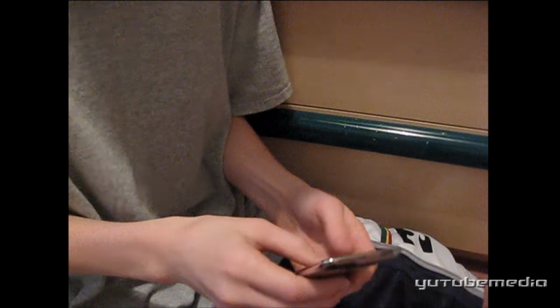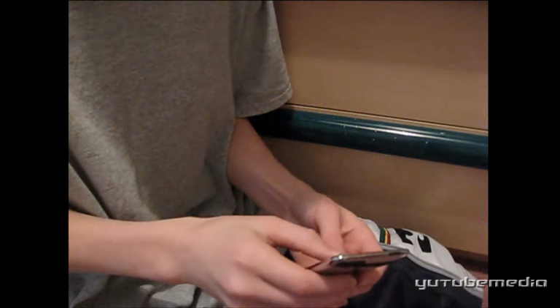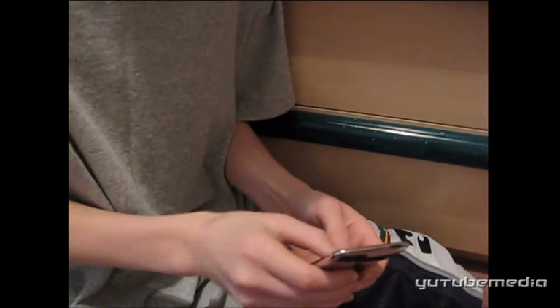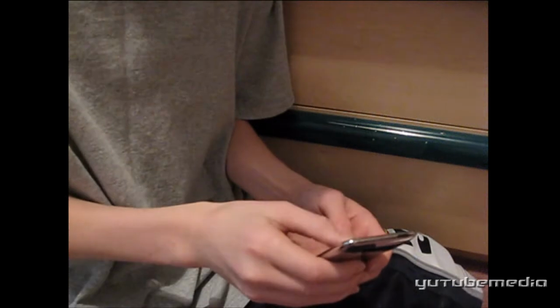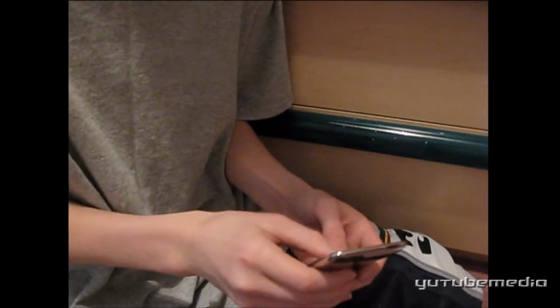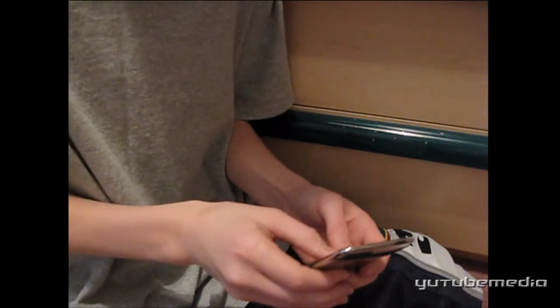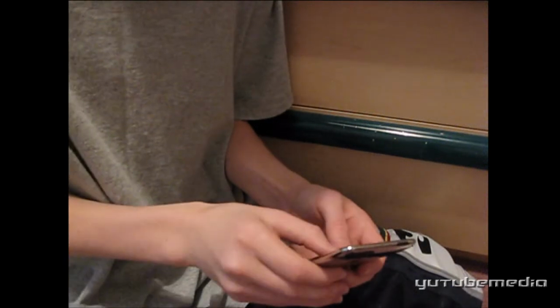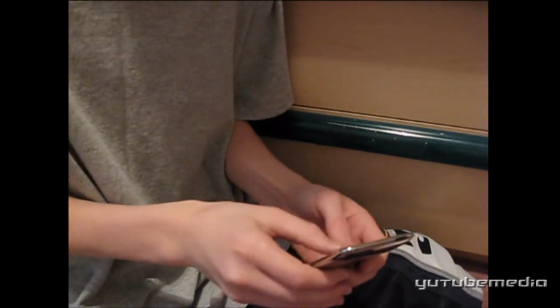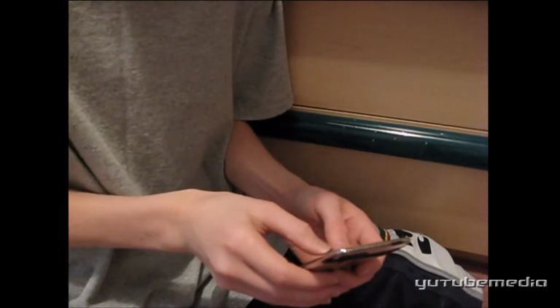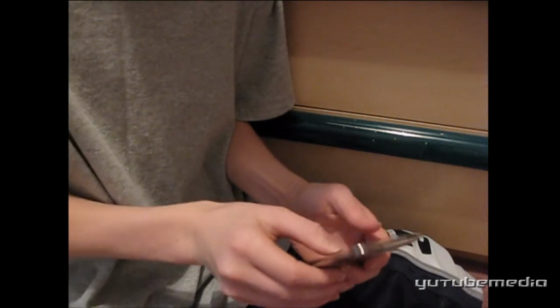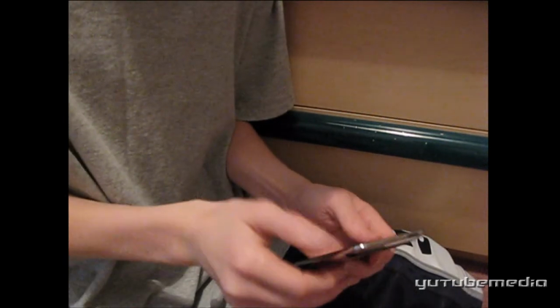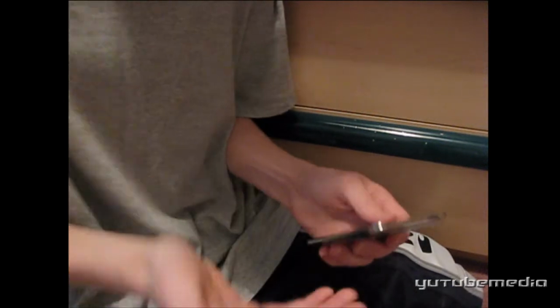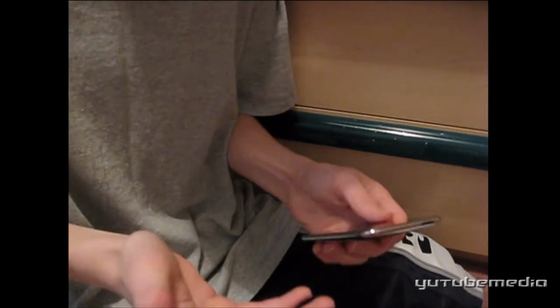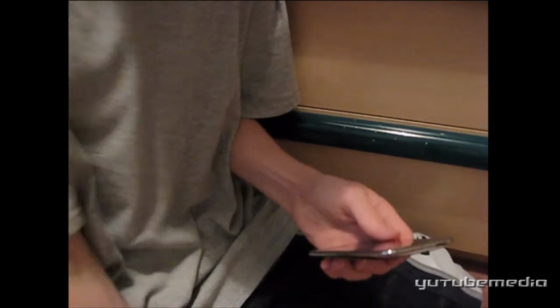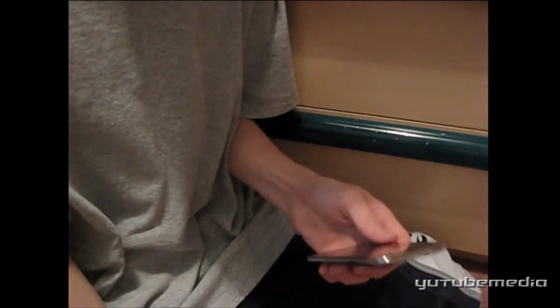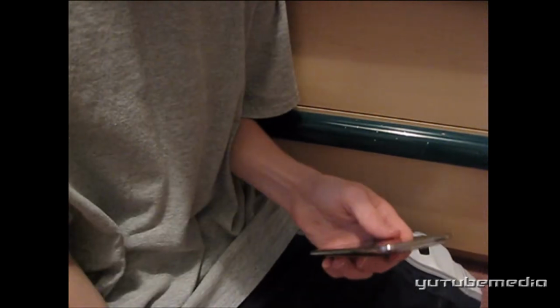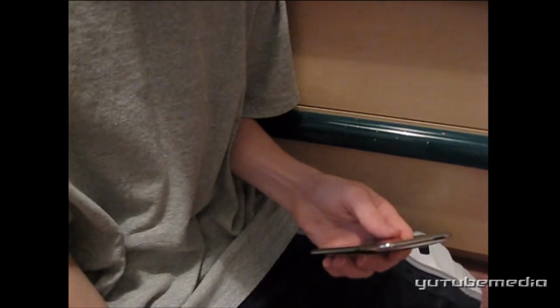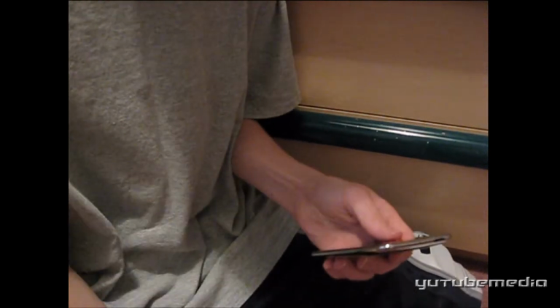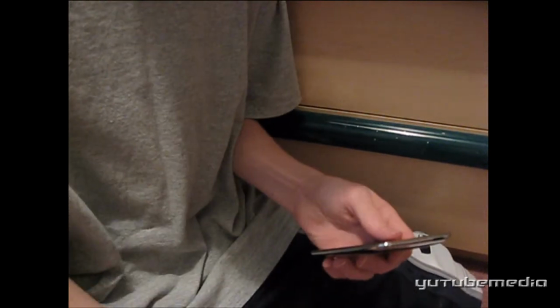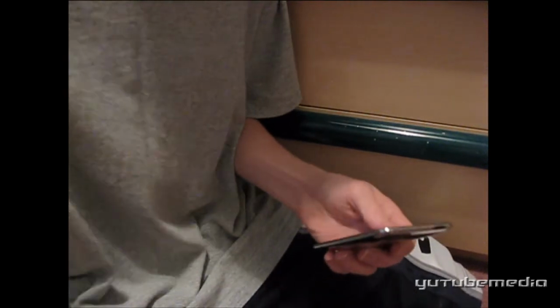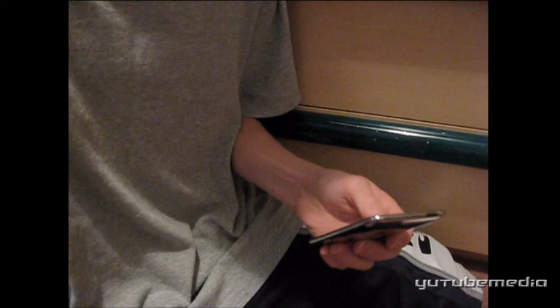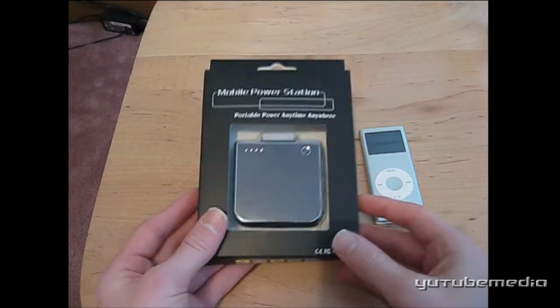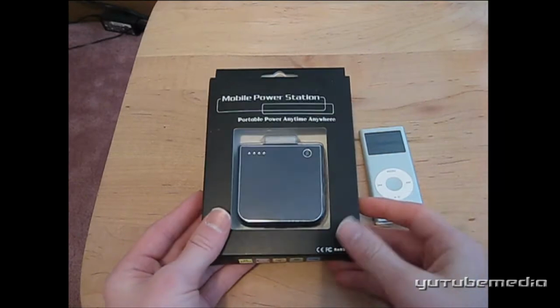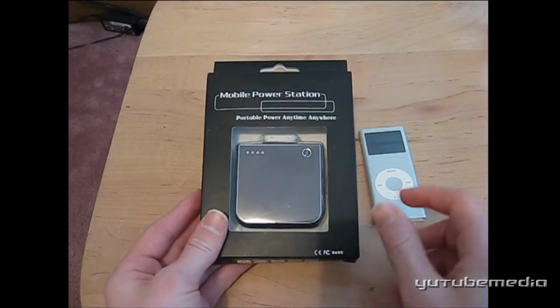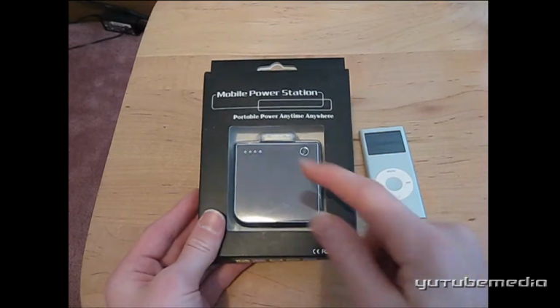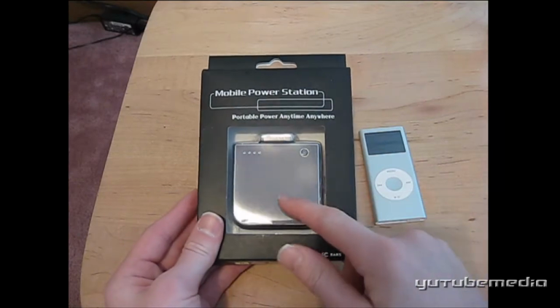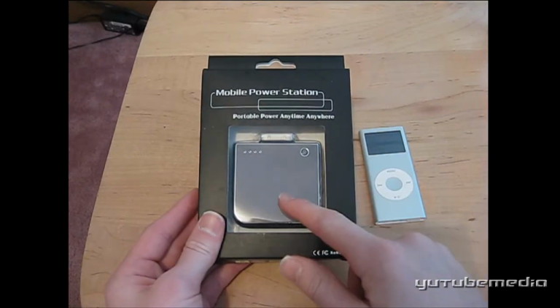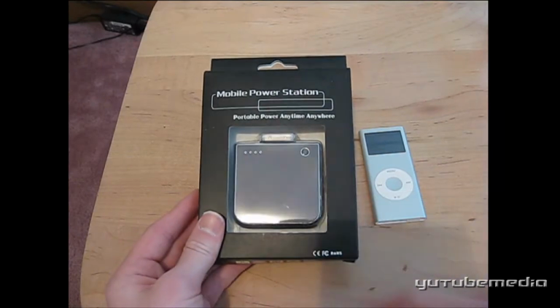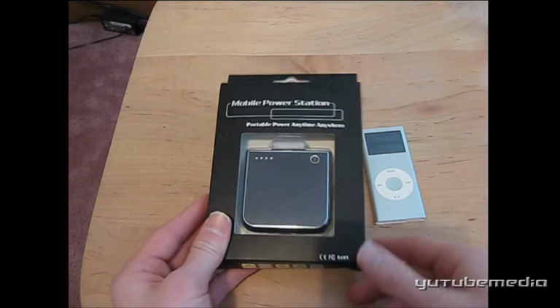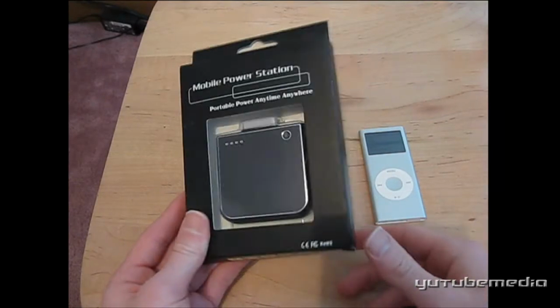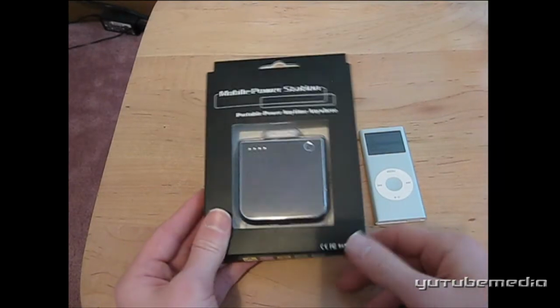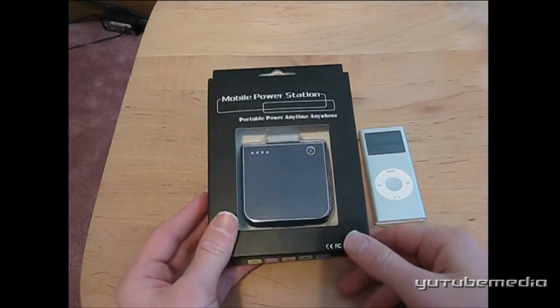Come on, I'm almost at 16%. Dead battery? If only you had a backup battery like this, it could have all been prevented.